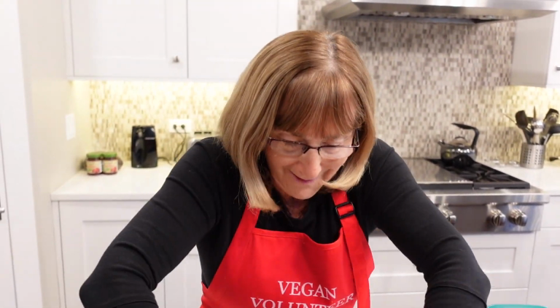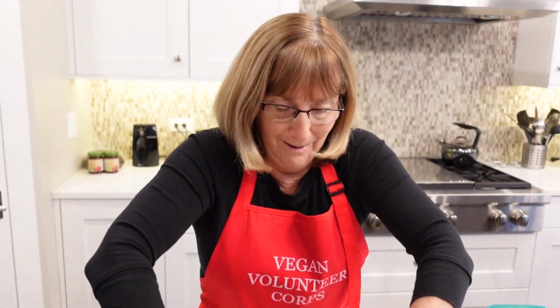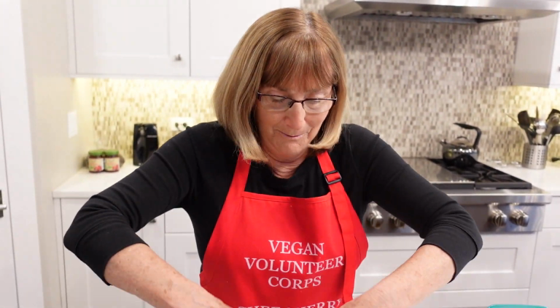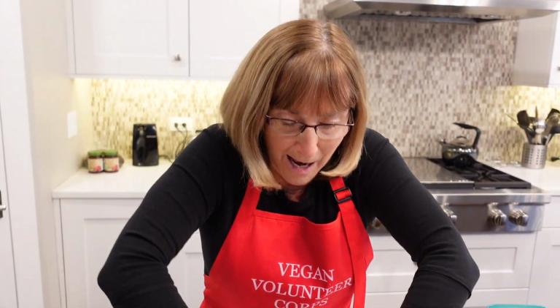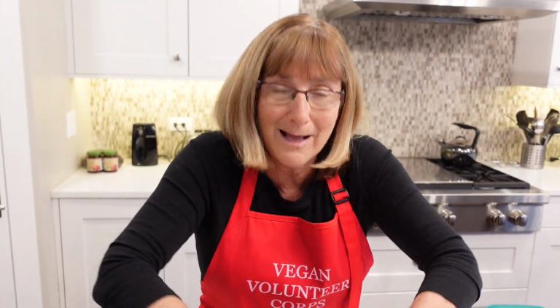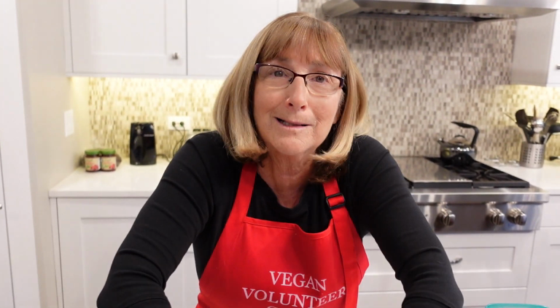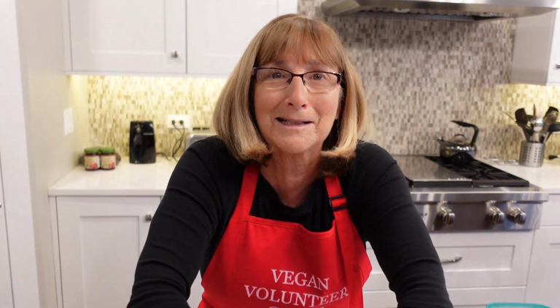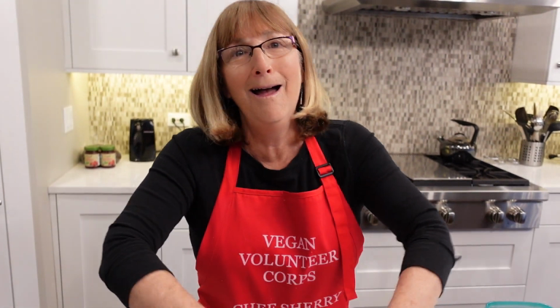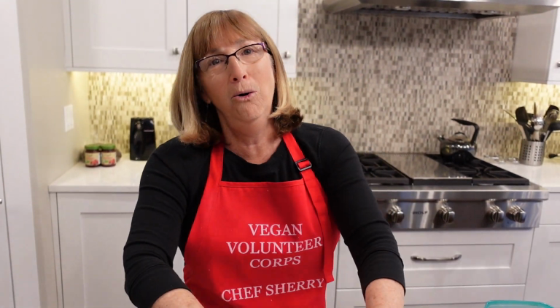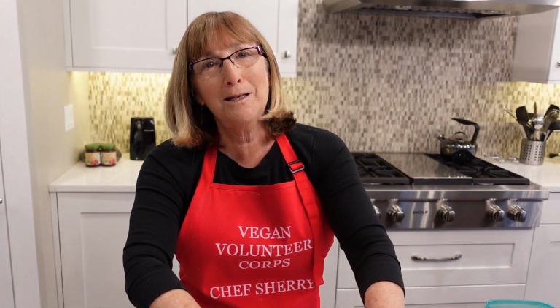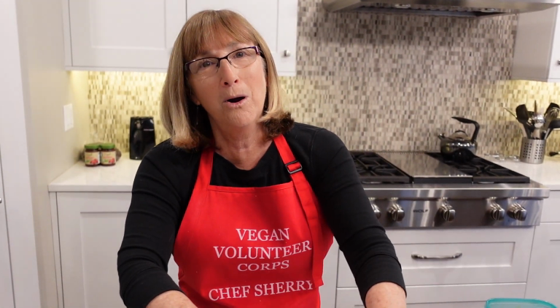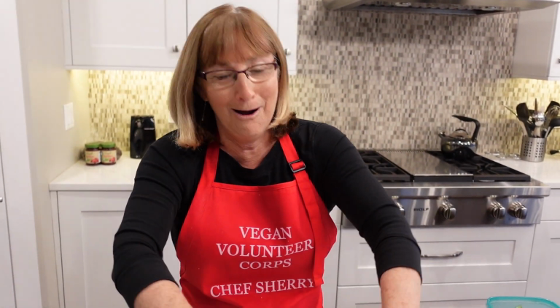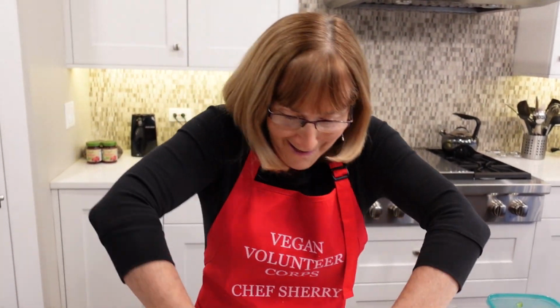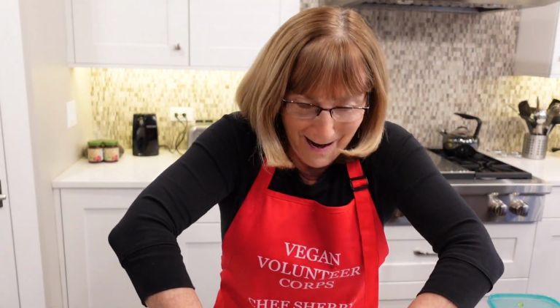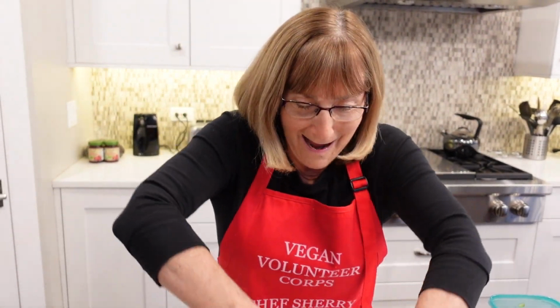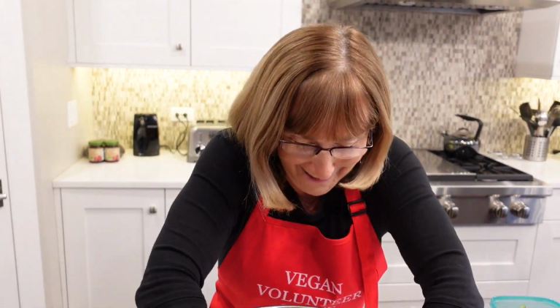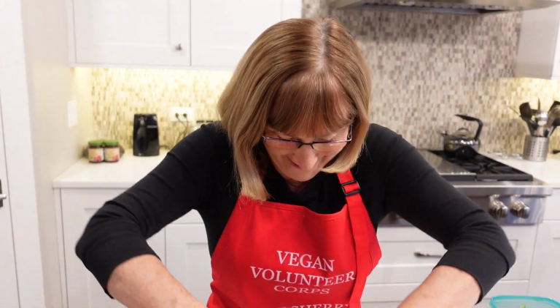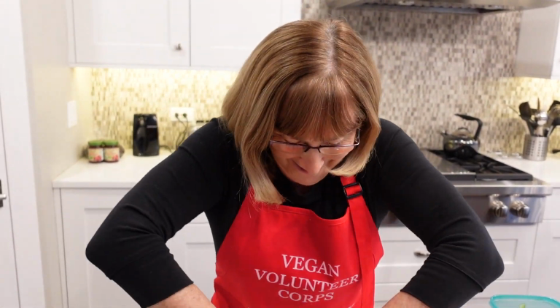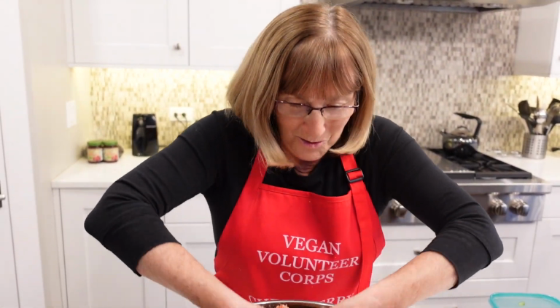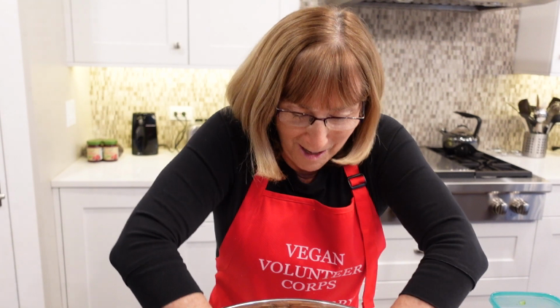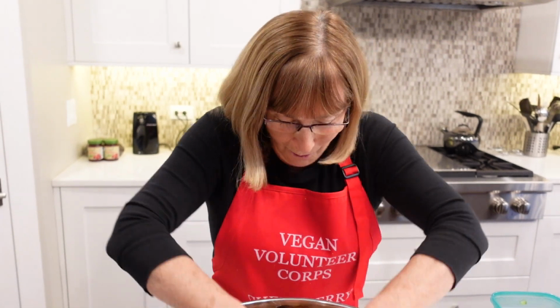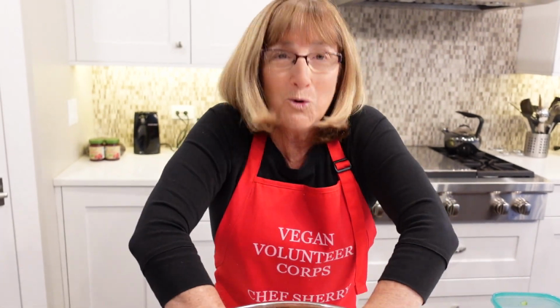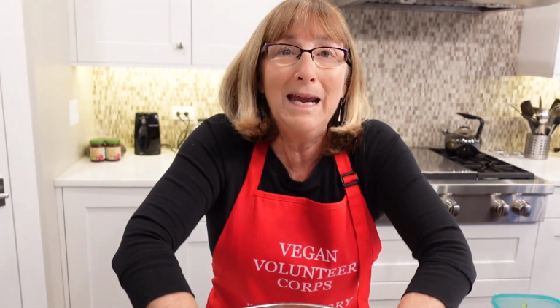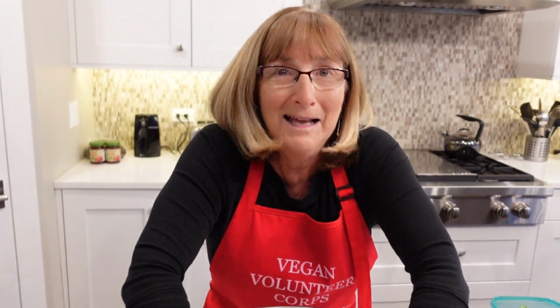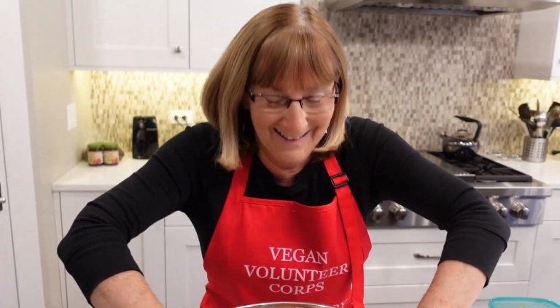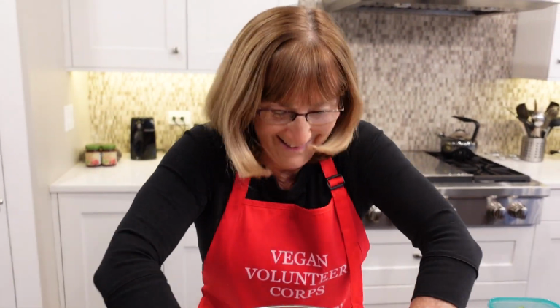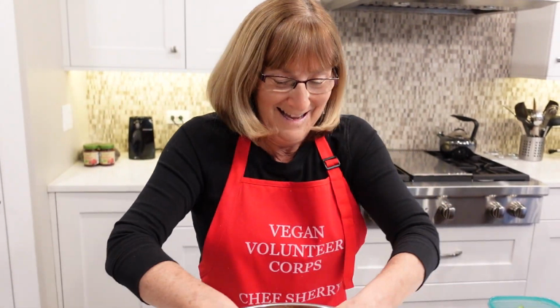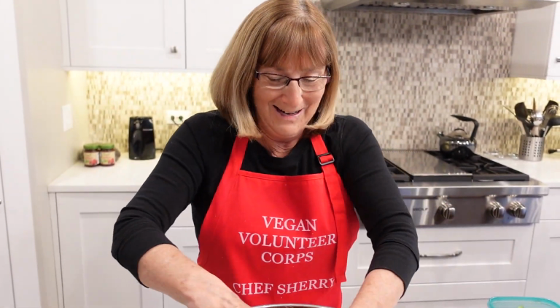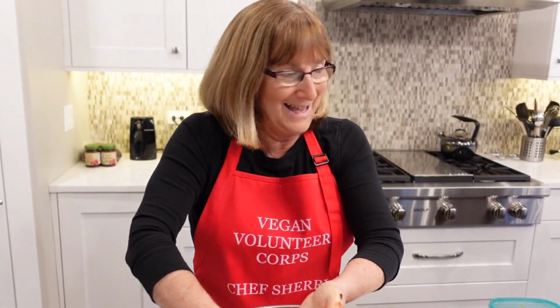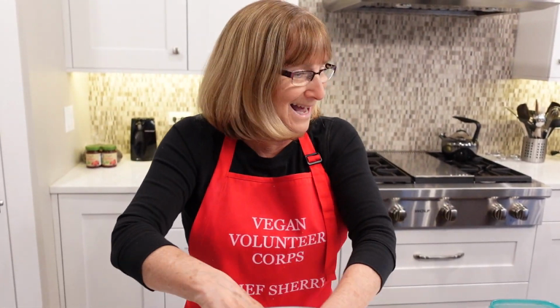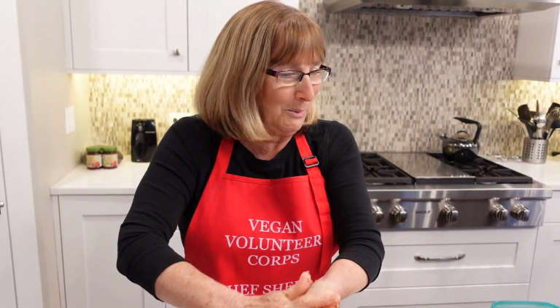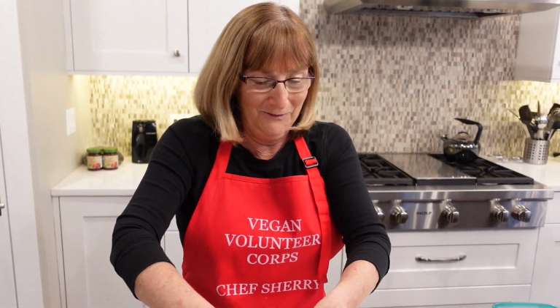Oh, I'm getting out of breath mixing this thing — this is a workout. Doing the double loaf is doing me in. Okay, I think that looks perfect.